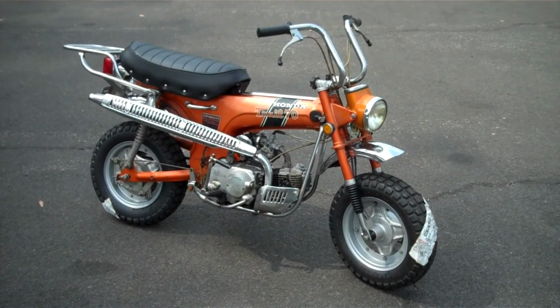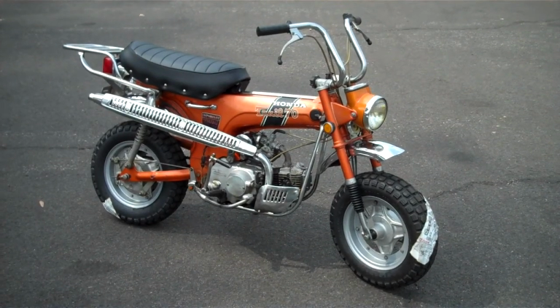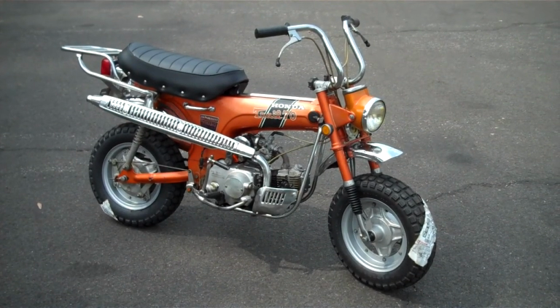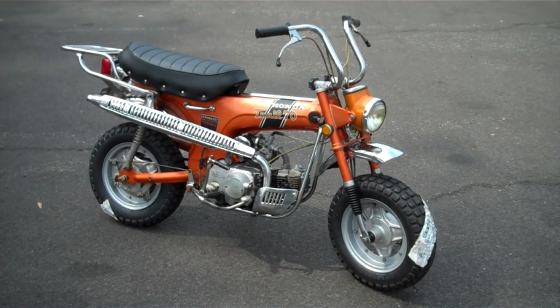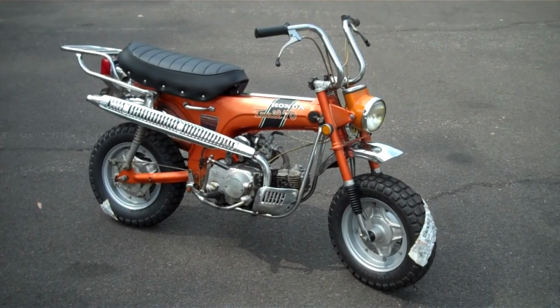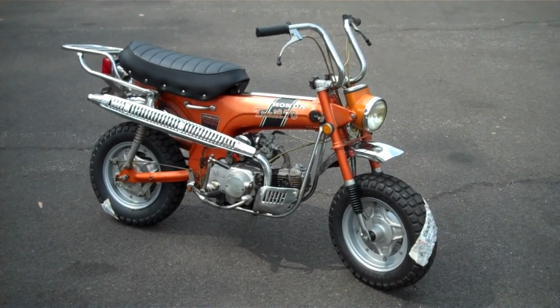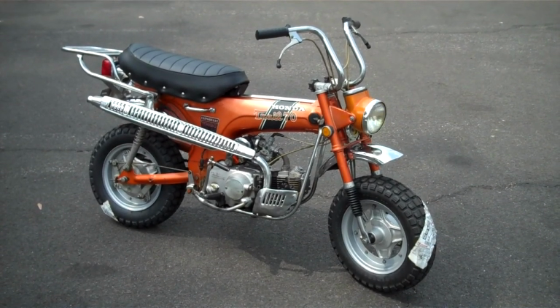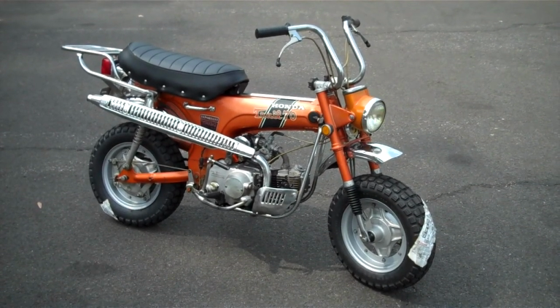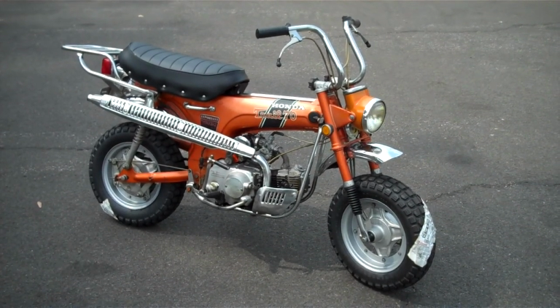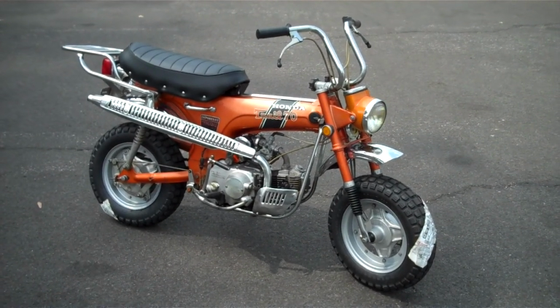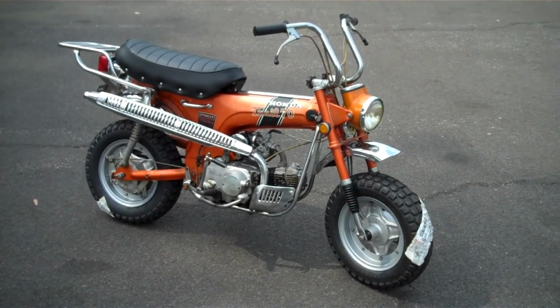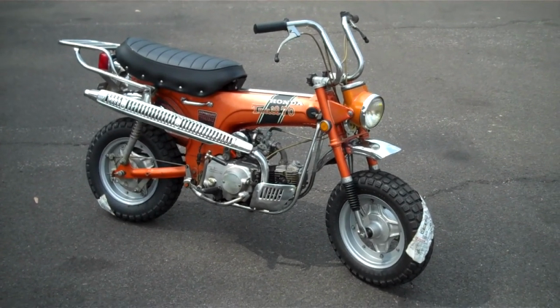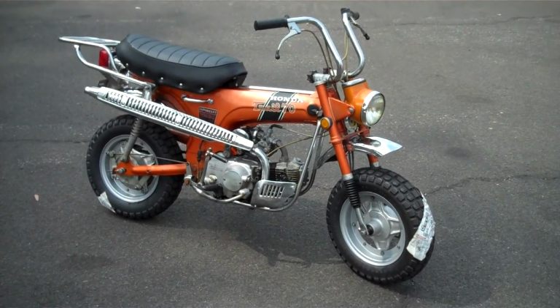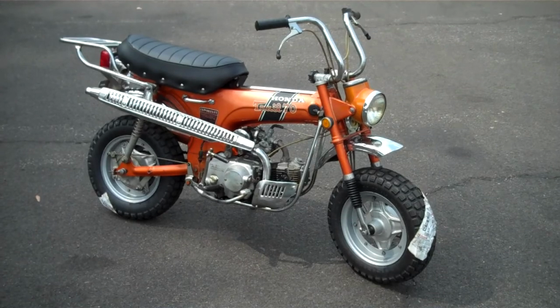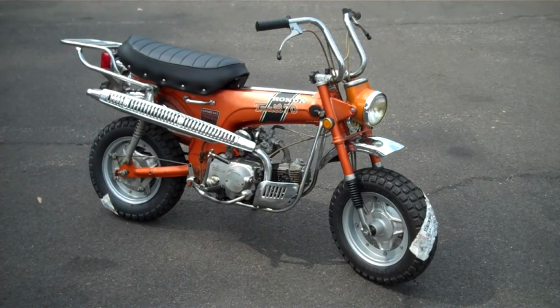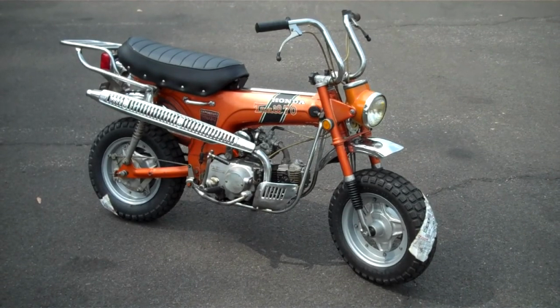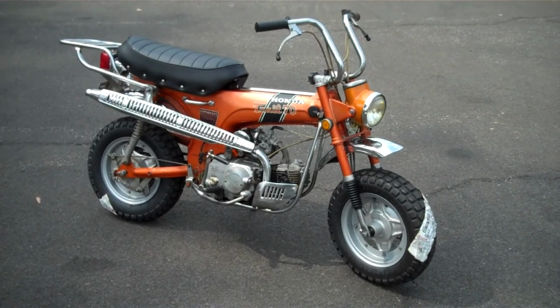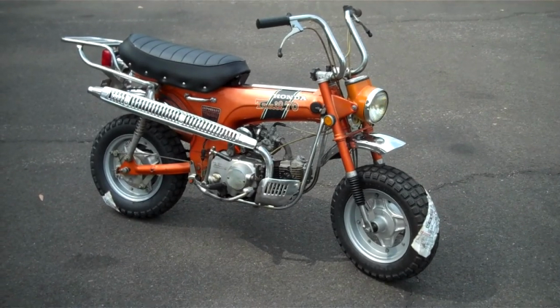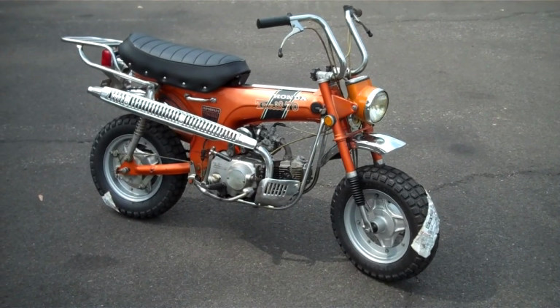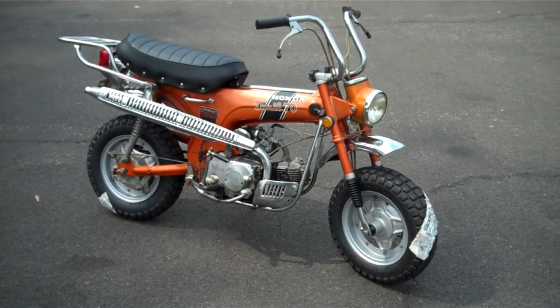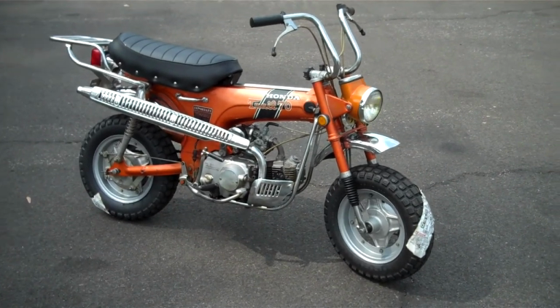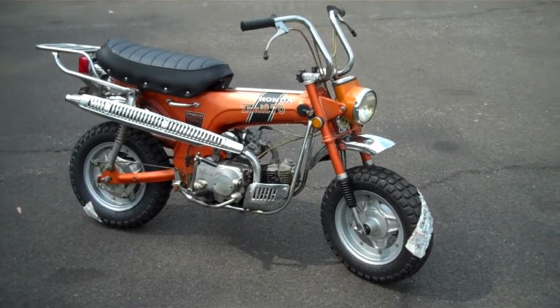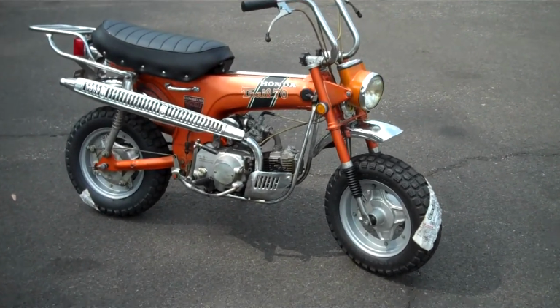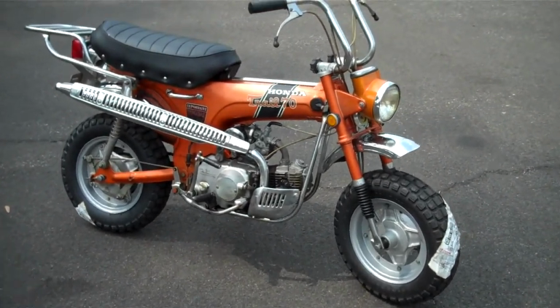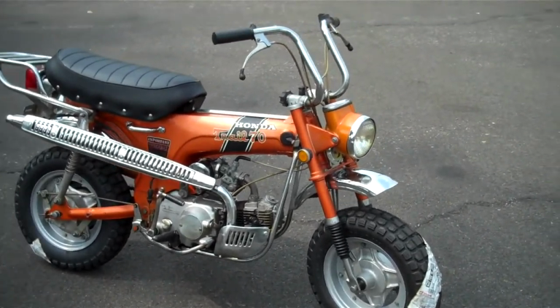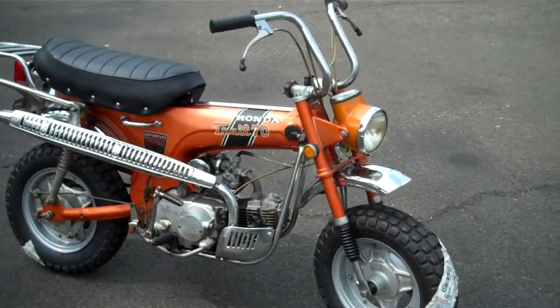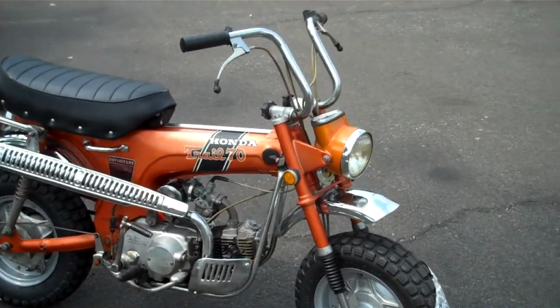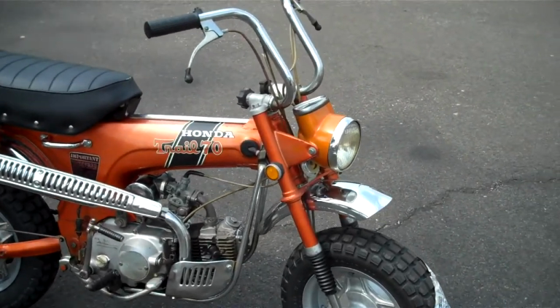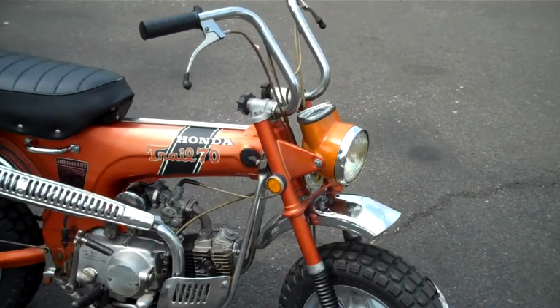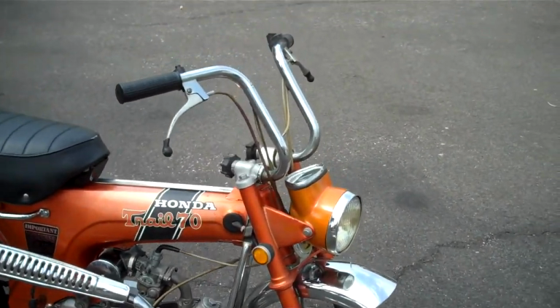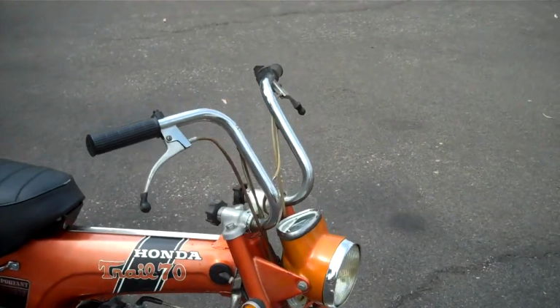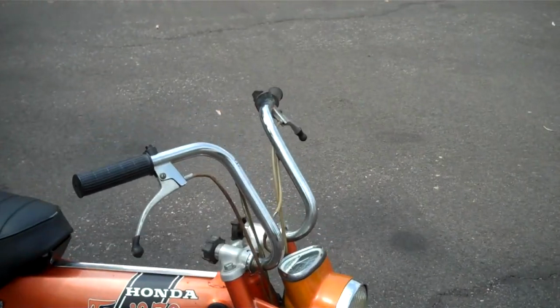Hello. Today you're looking at my 1970 Honda CT70H. This is a four-speed bike. It's a beautiful bike.